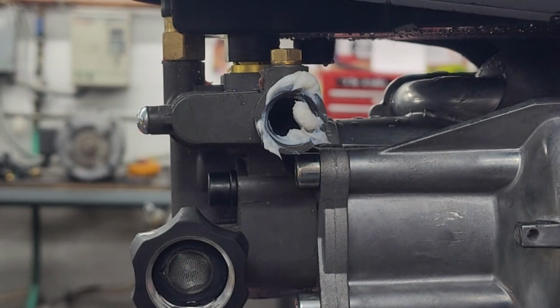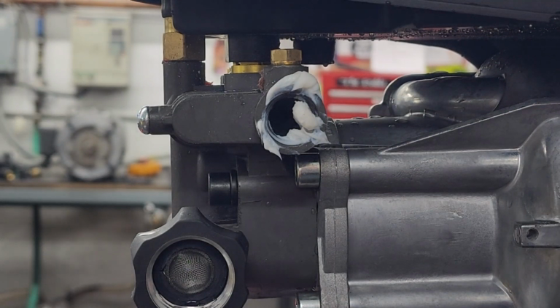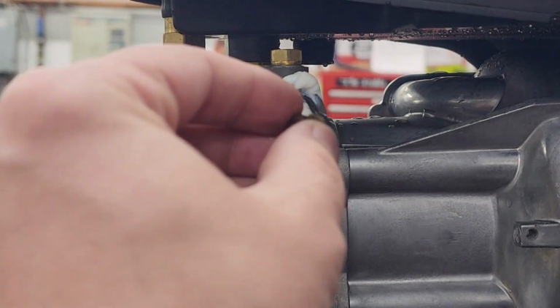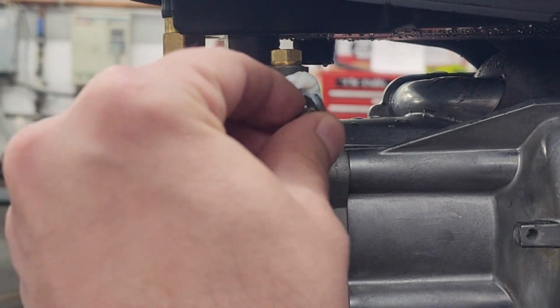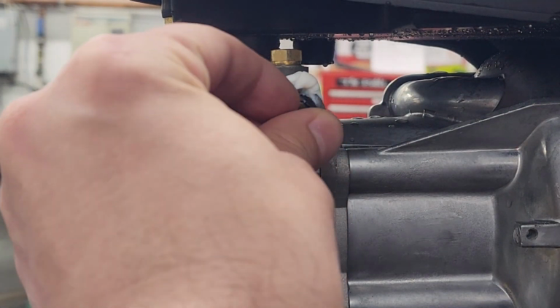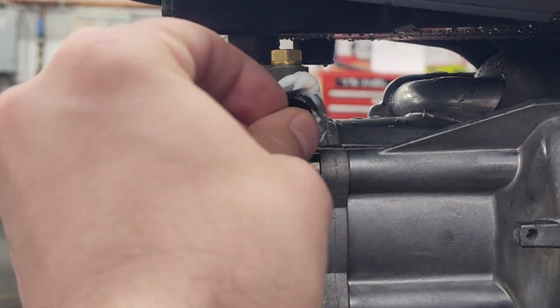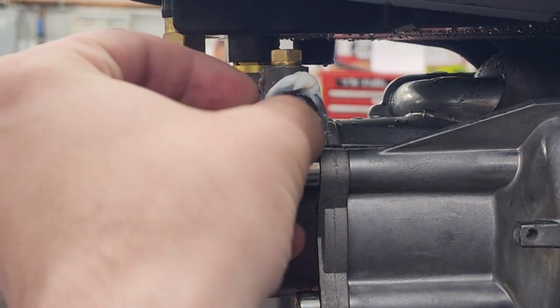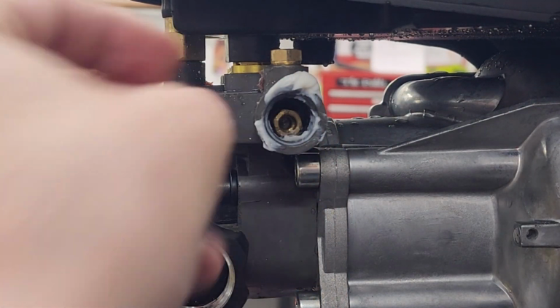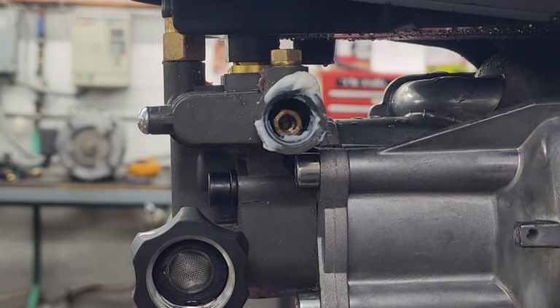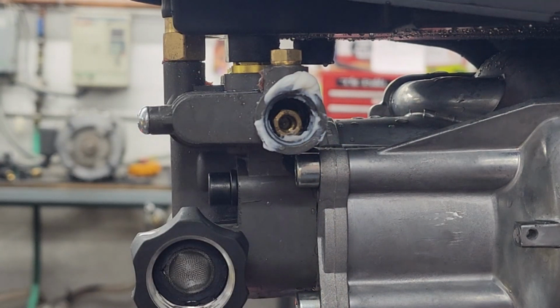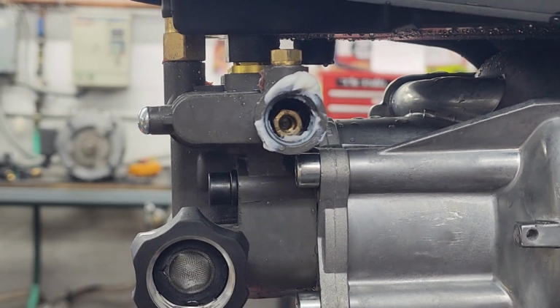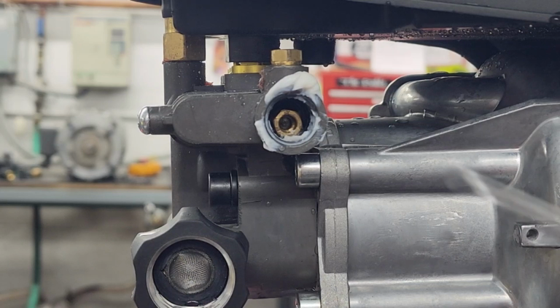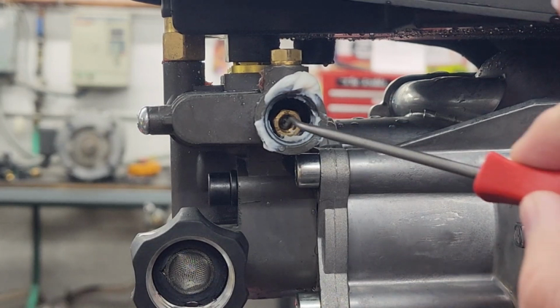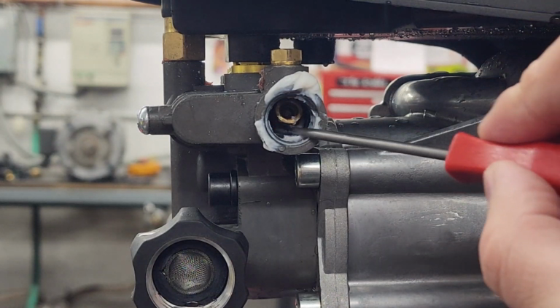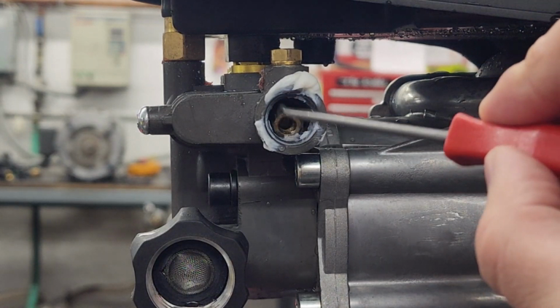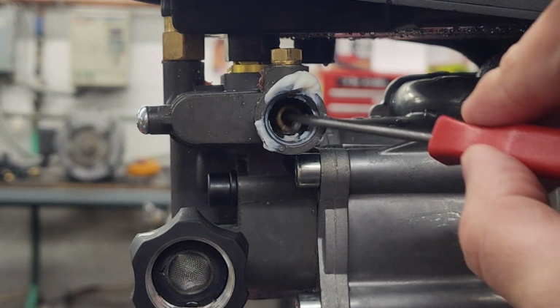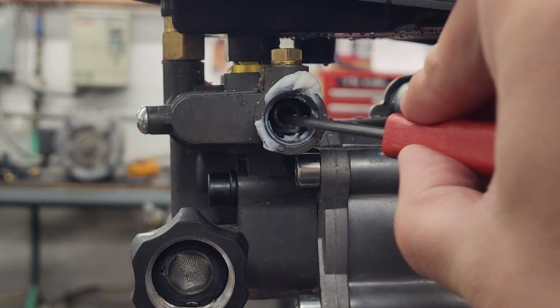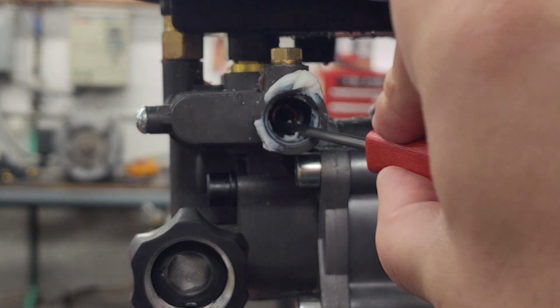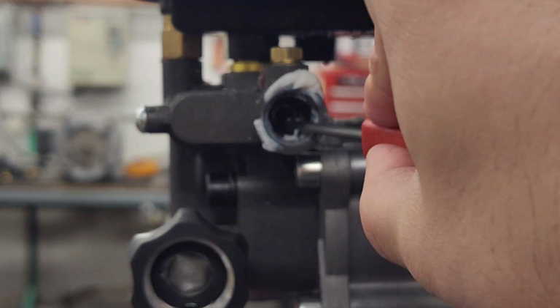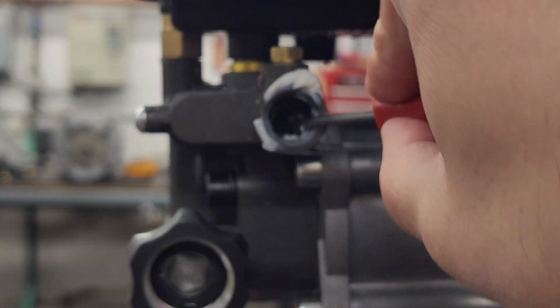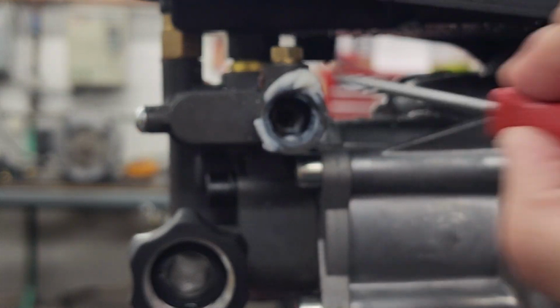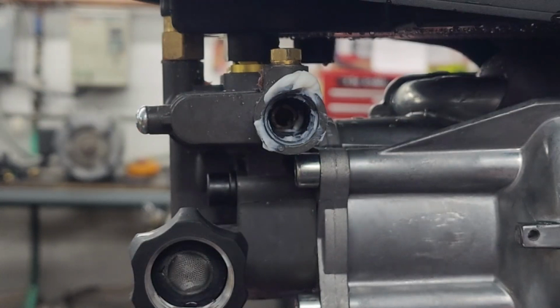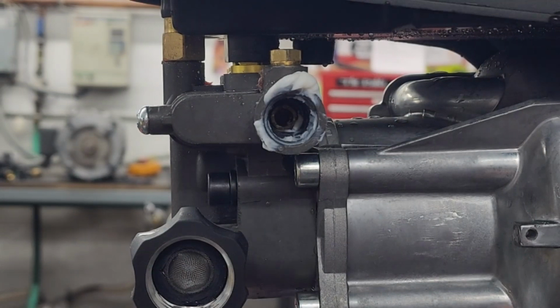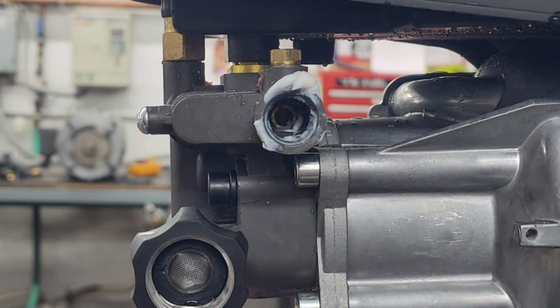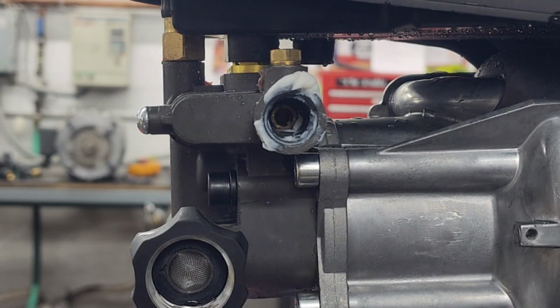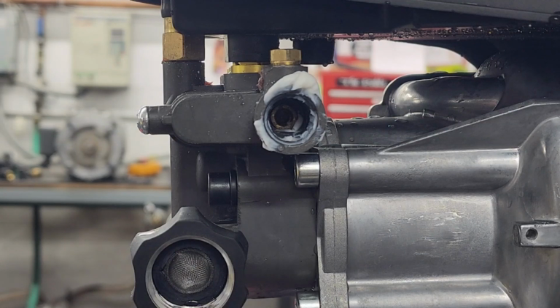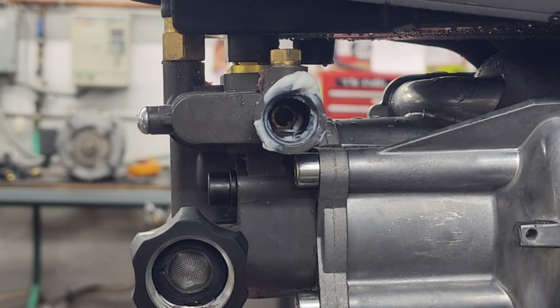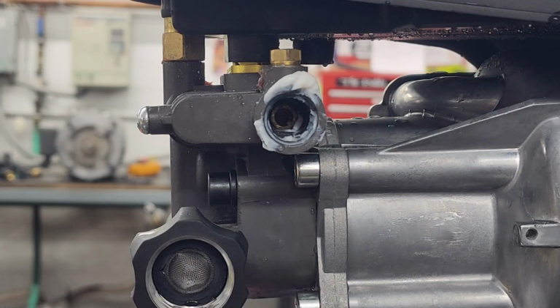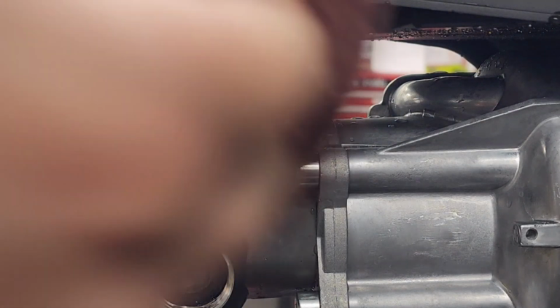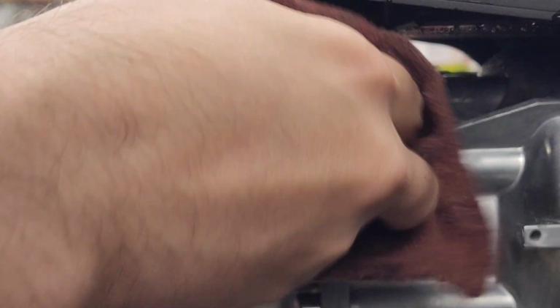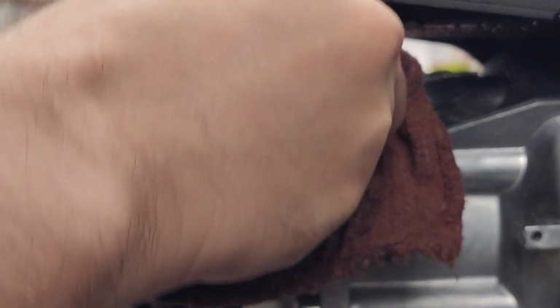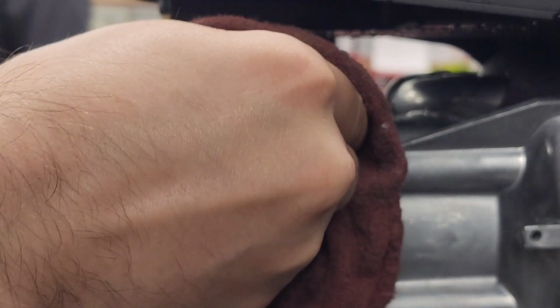Insert the jetter back into the pump head. Push it firmly back in place with your chosen tool. Clean up any excess lubricant.